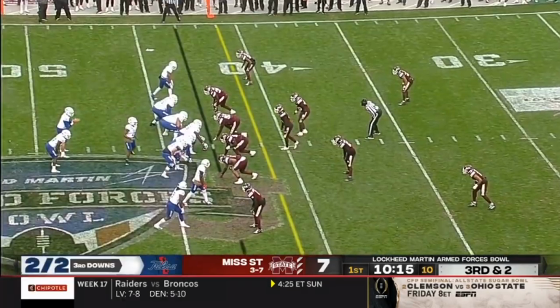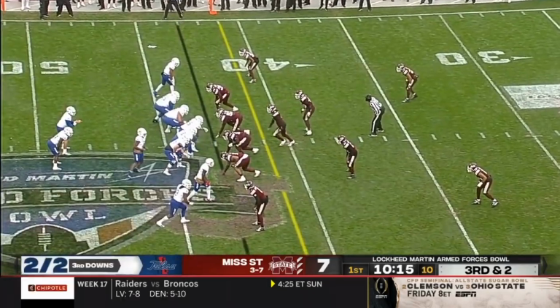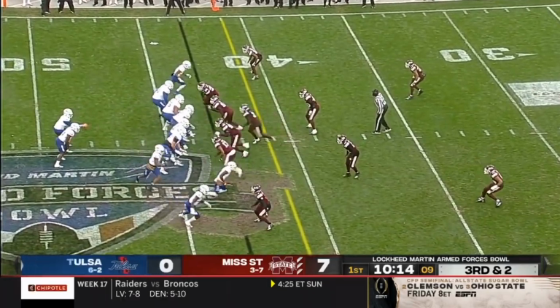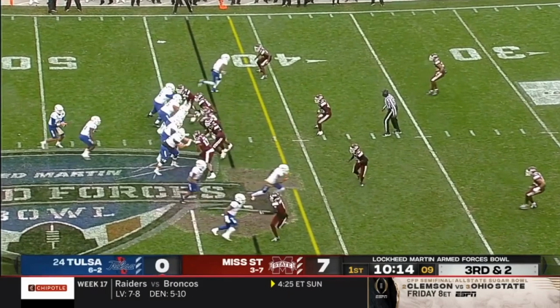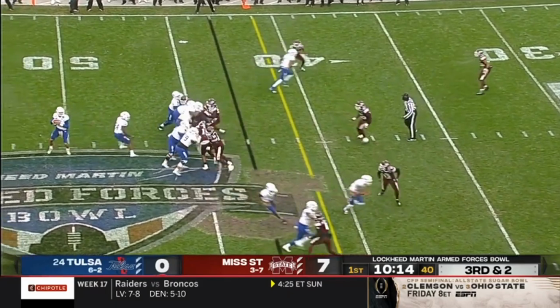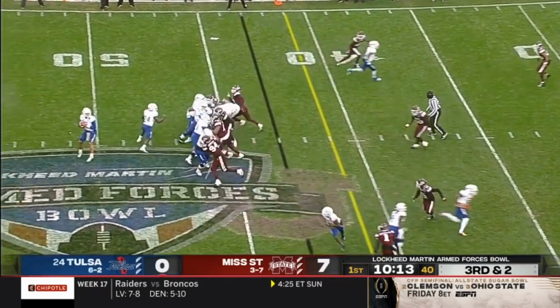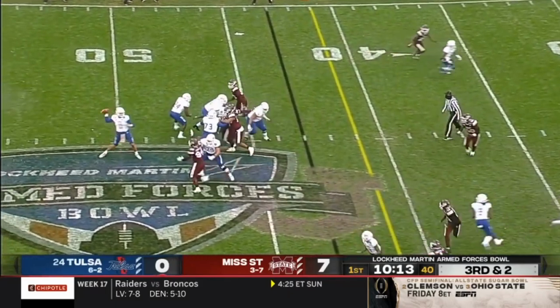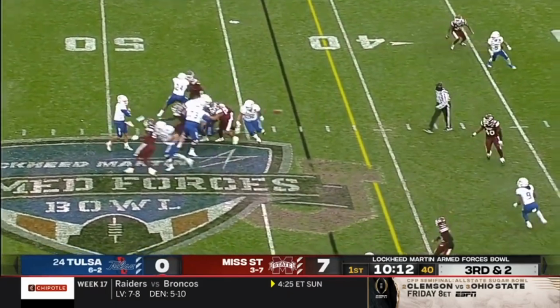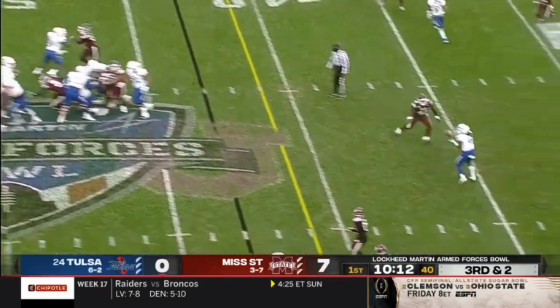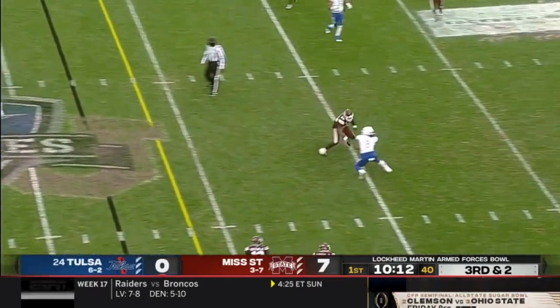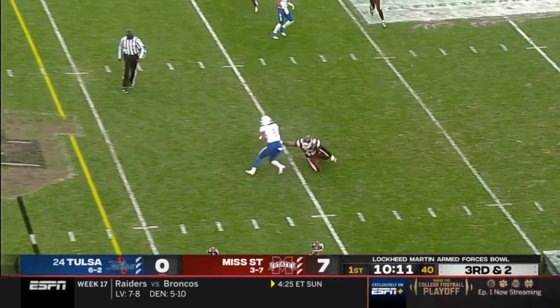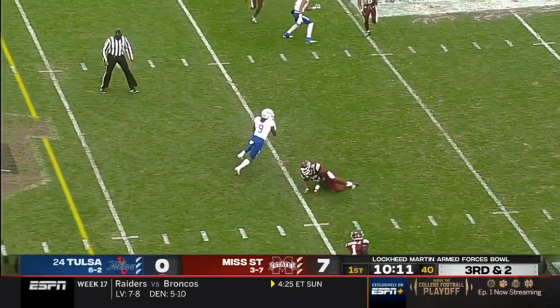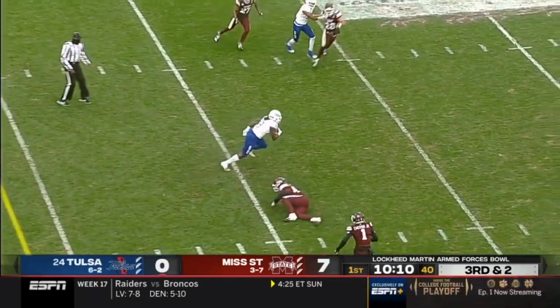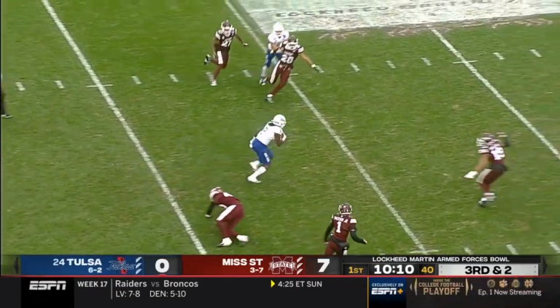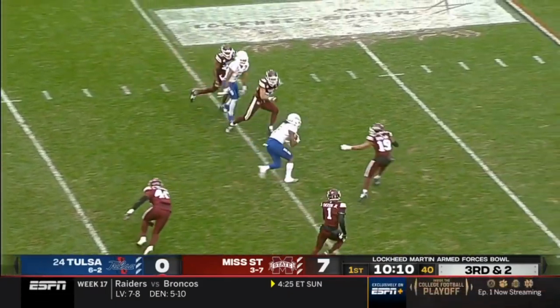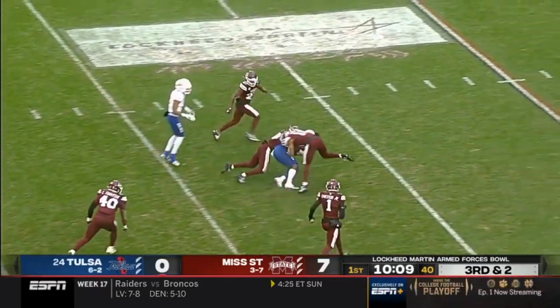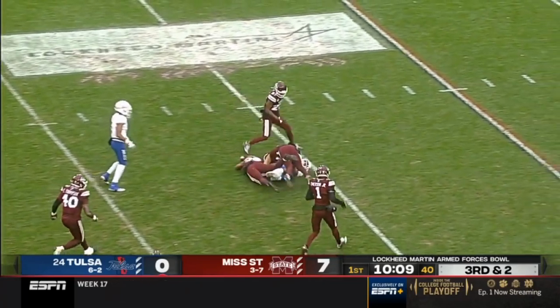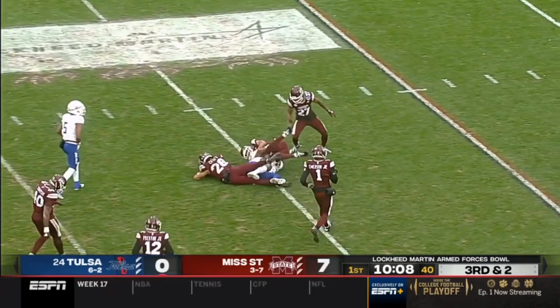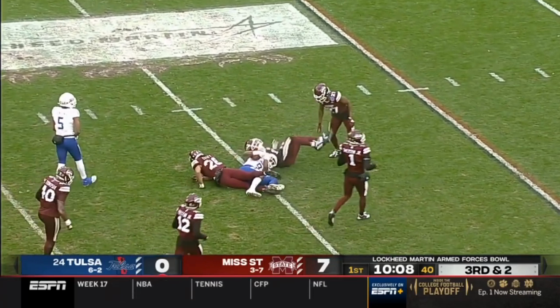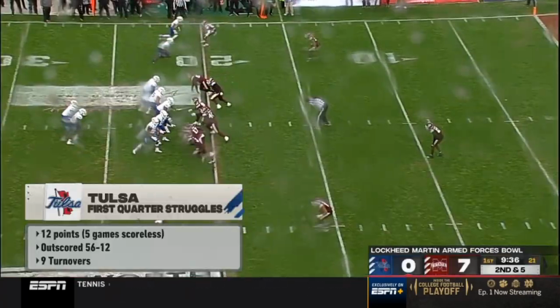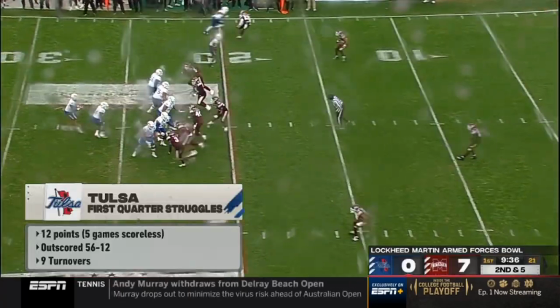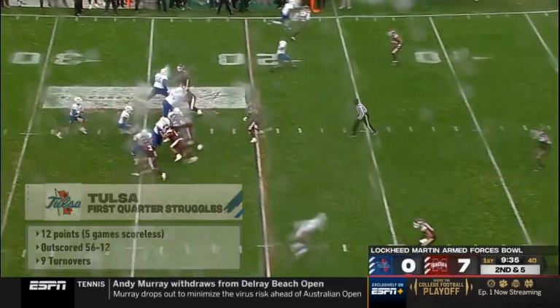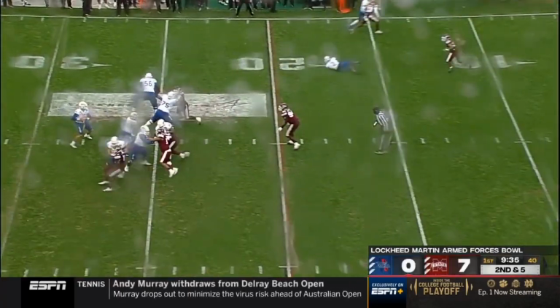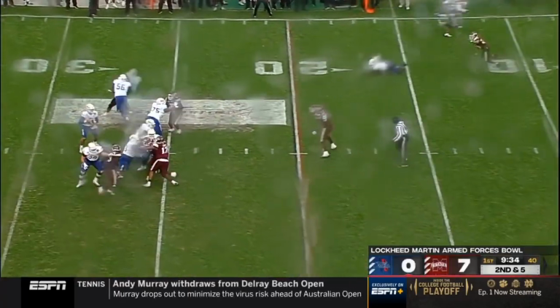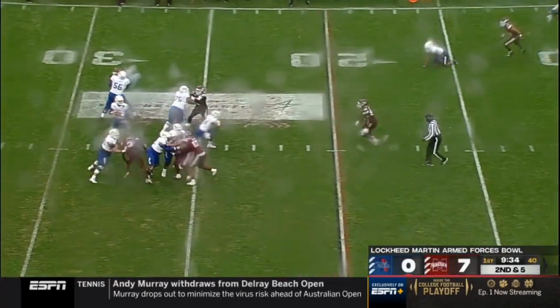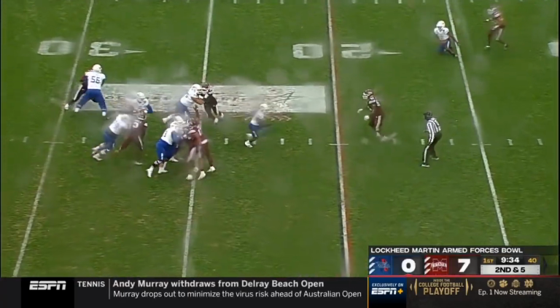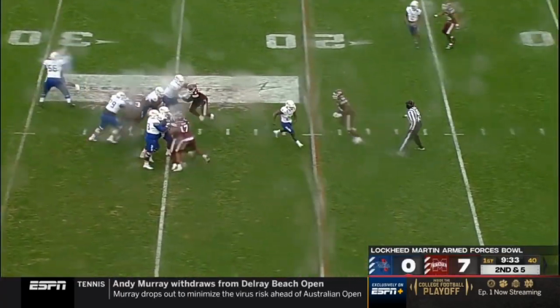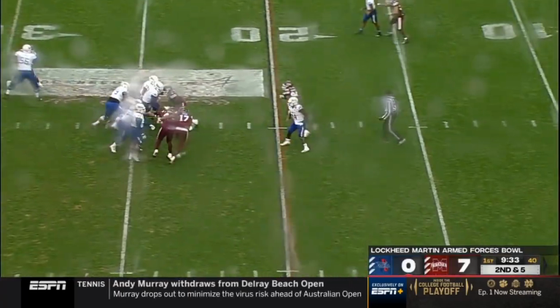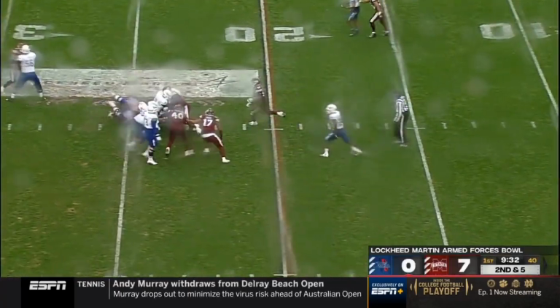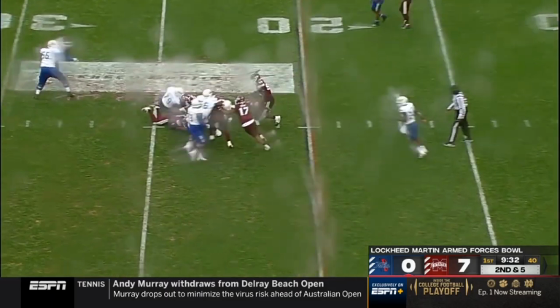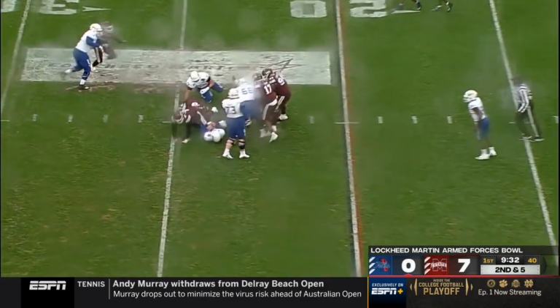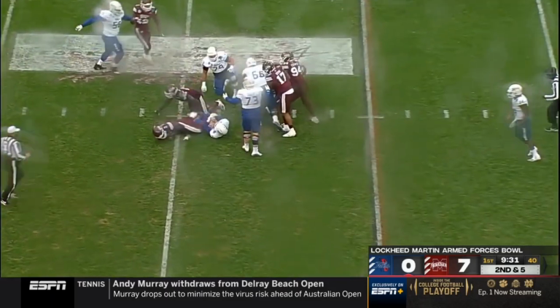Right tackle, second team all-AAC — let's keep an eye on that on the right side of this offensive line for Tulsa. Nice move by Crawford. So this offense has scored one touchdown and one field goal through eight games in the first quarter this year.